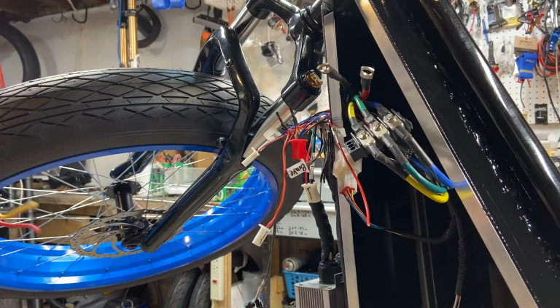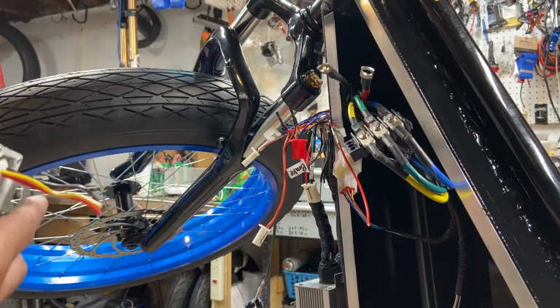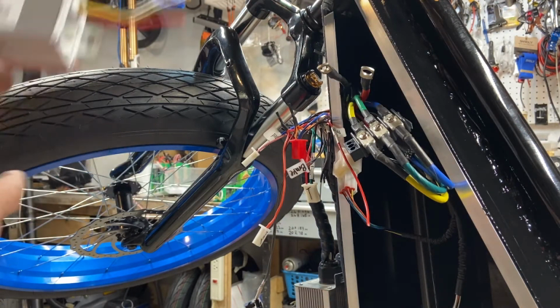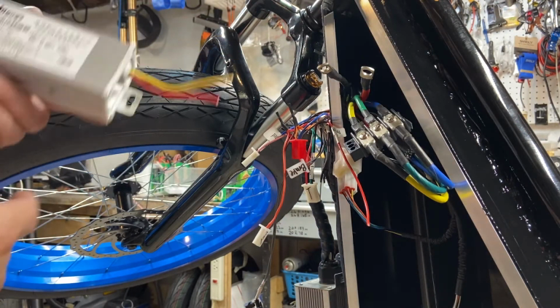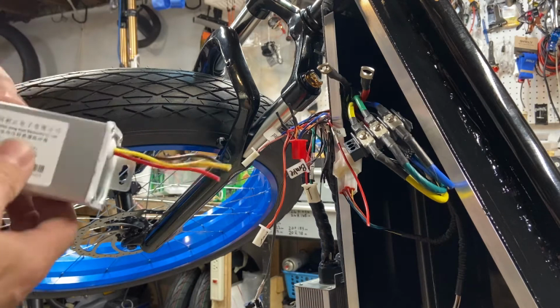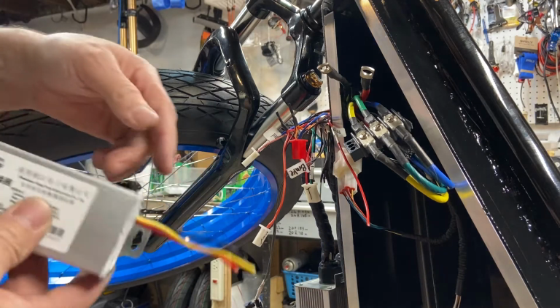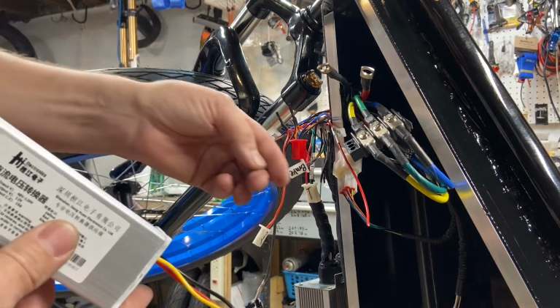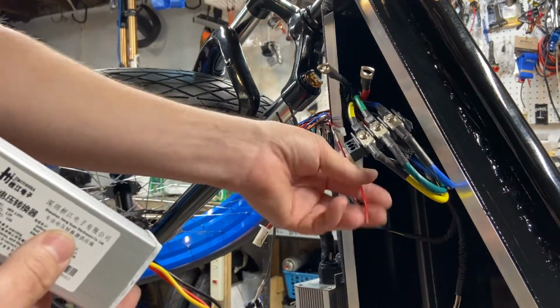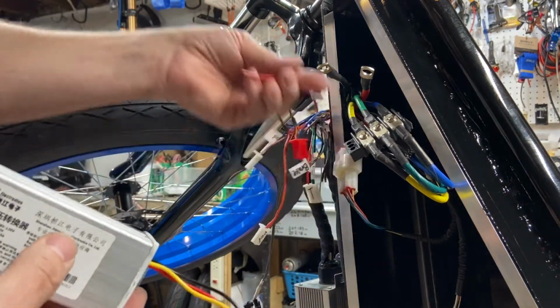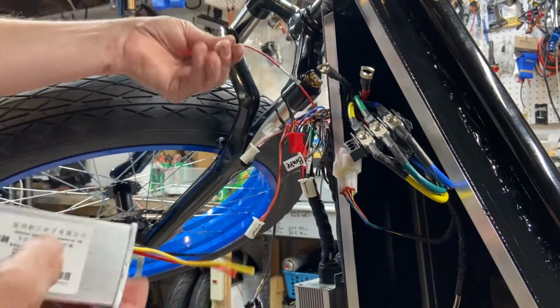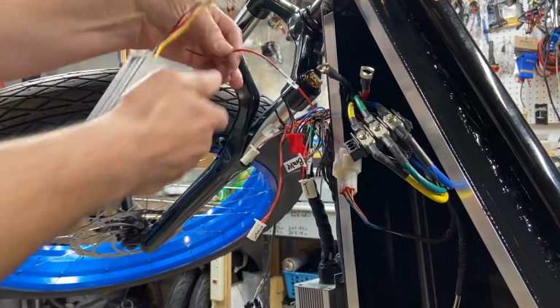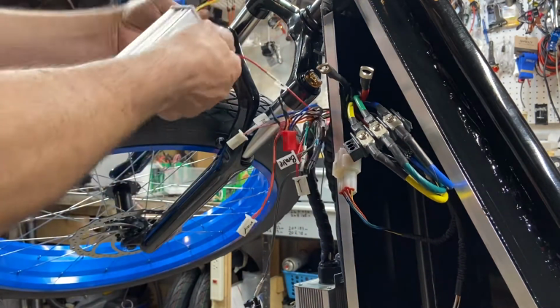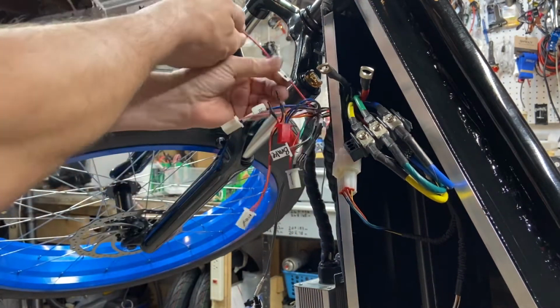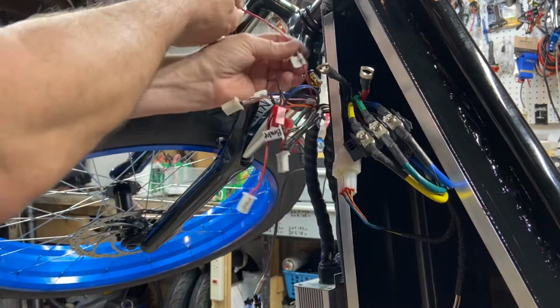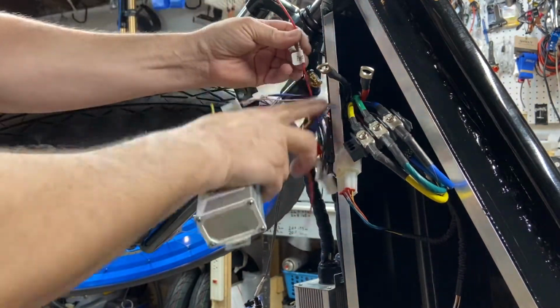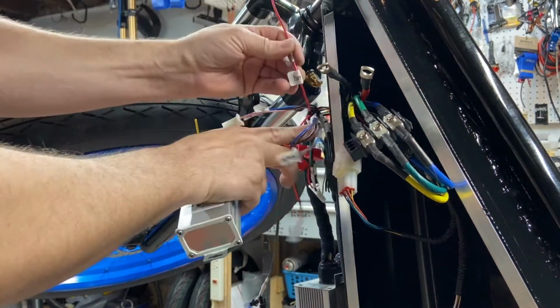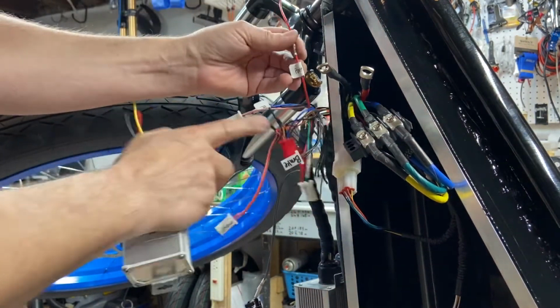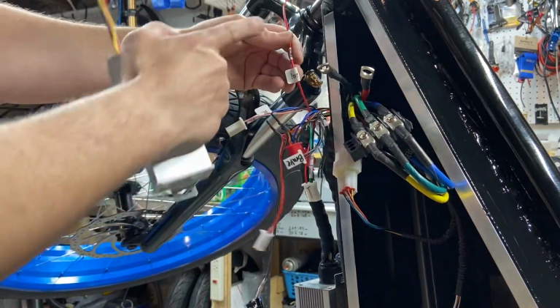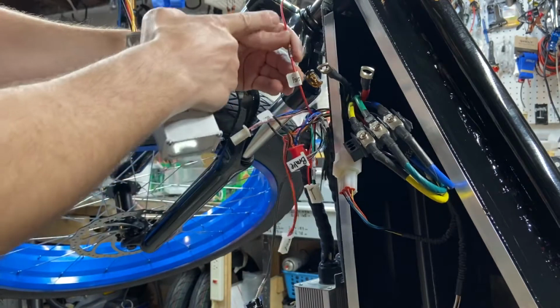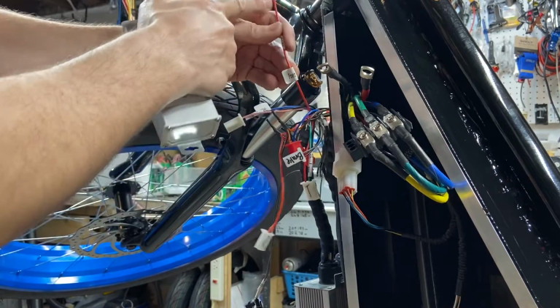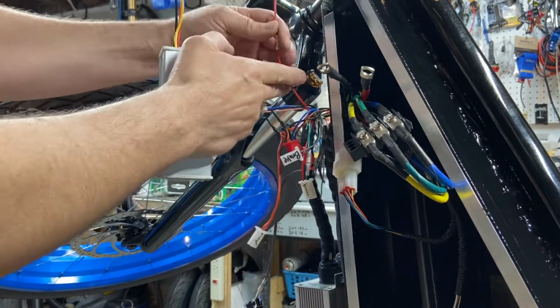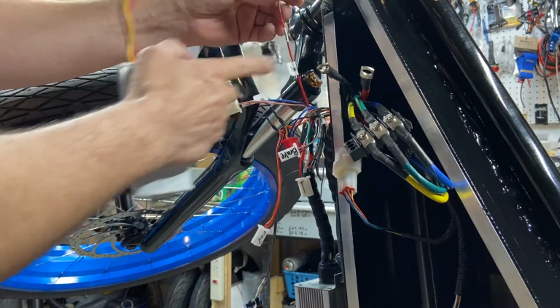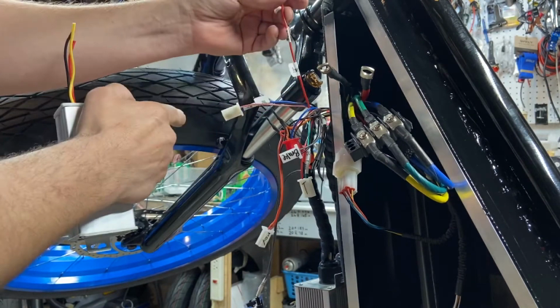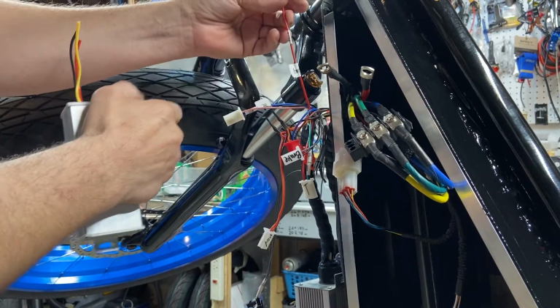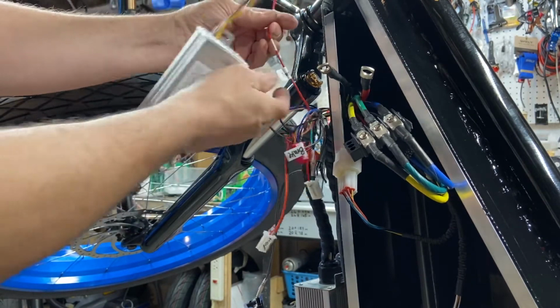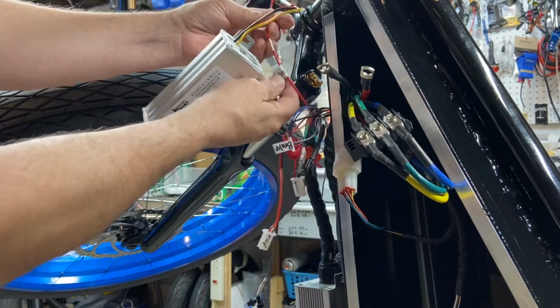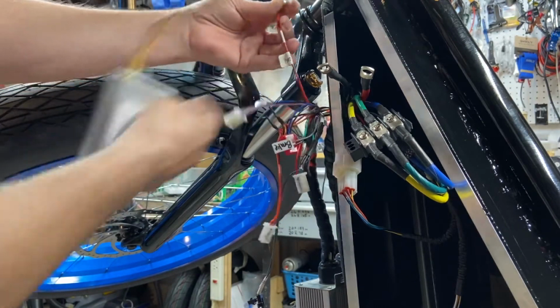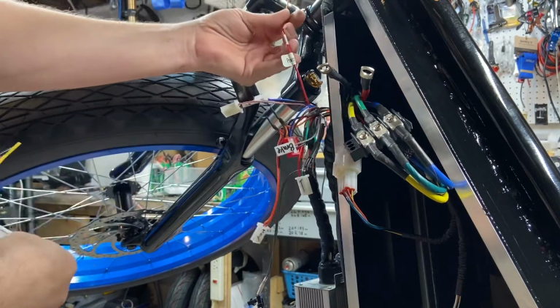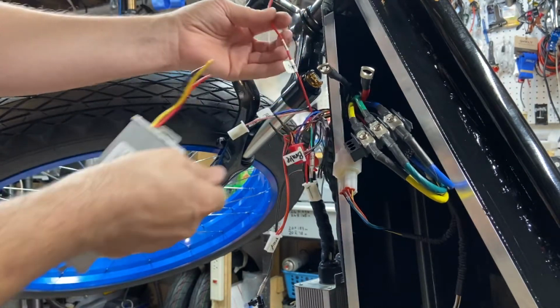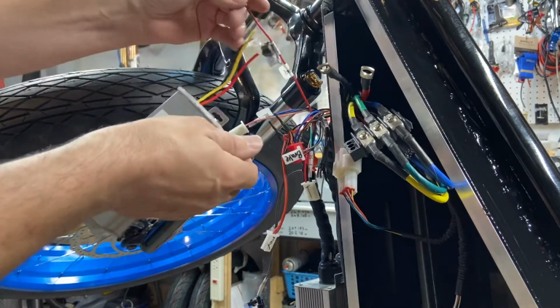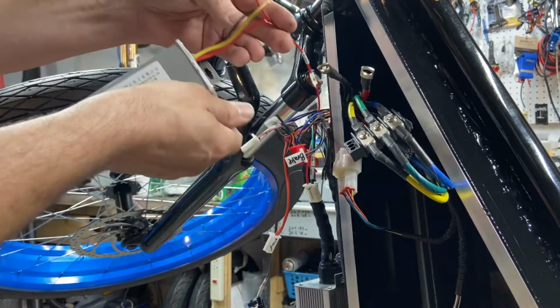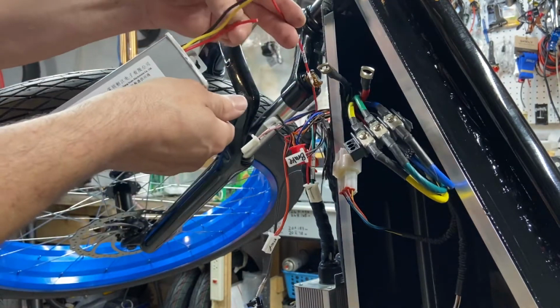Now if you're running a DC converter for your lights — which everybody does — here's what you do. This is the power wire off the controller; it's a thin red wire but a little bit thicker. It says 'power' right on there. You're going to go red to red — solder that and clip it off.